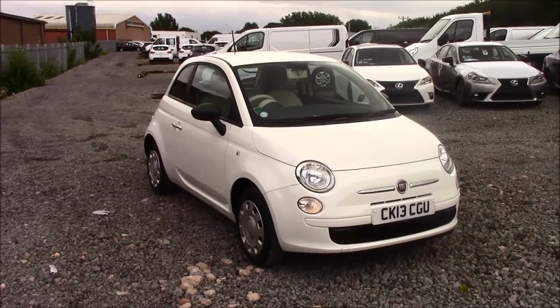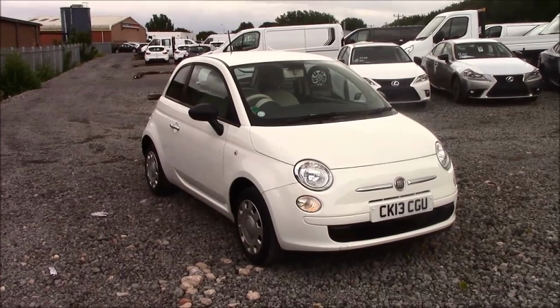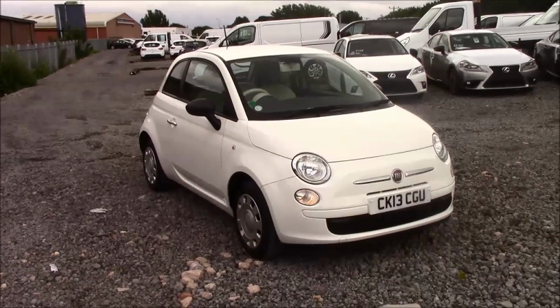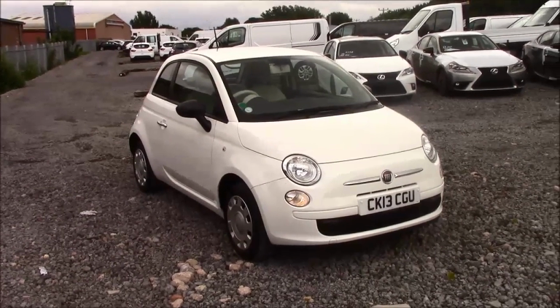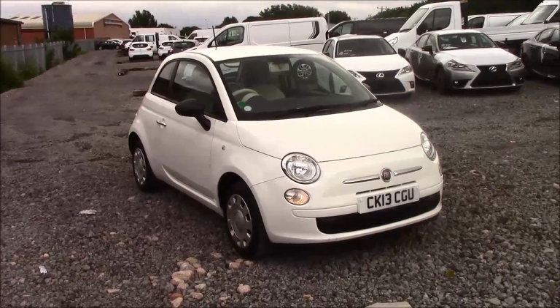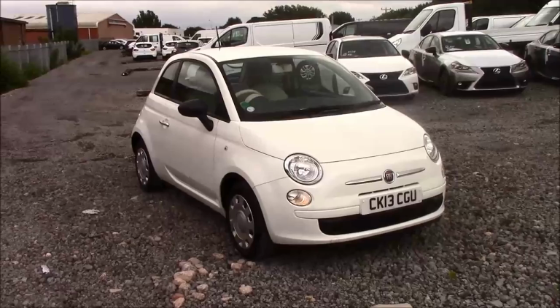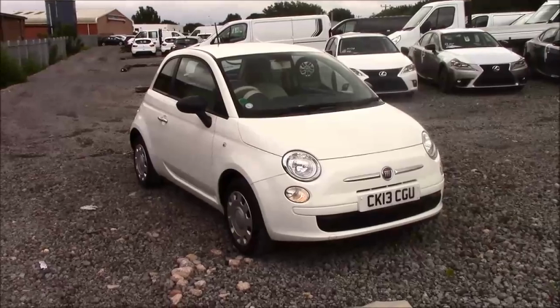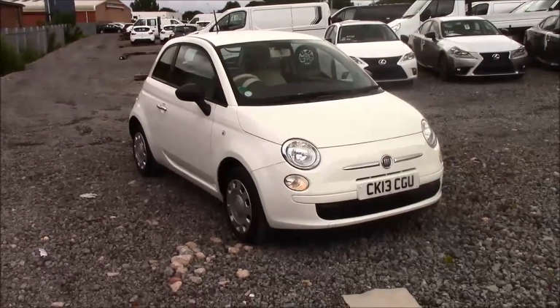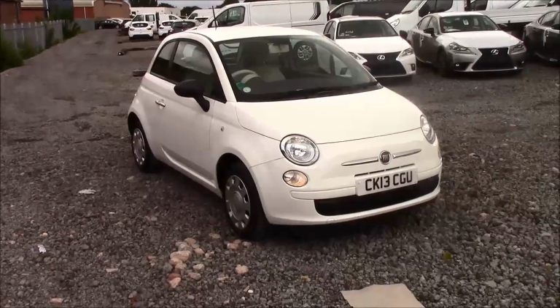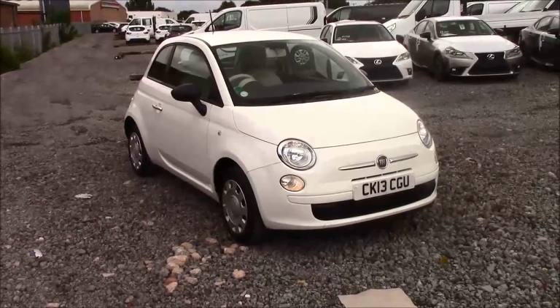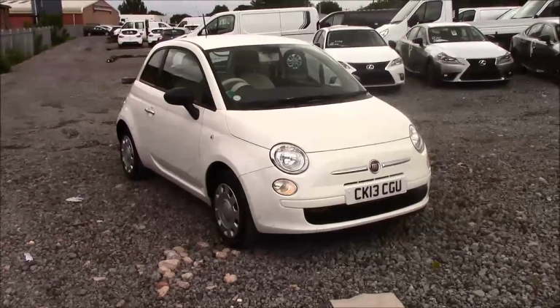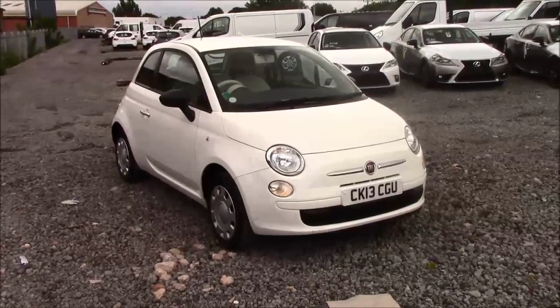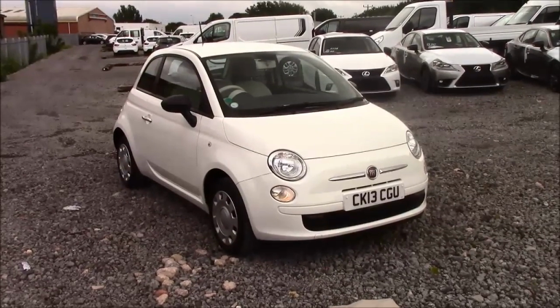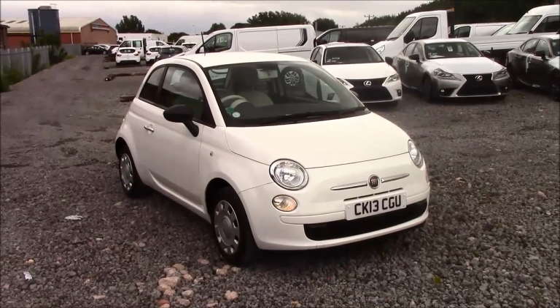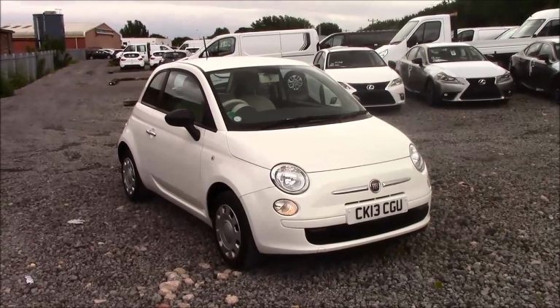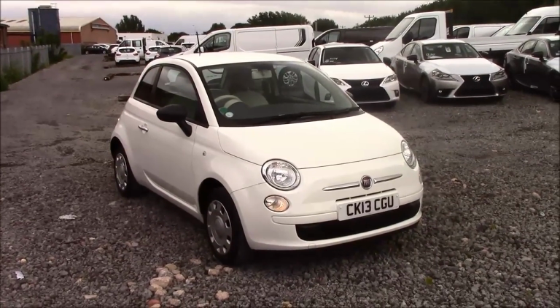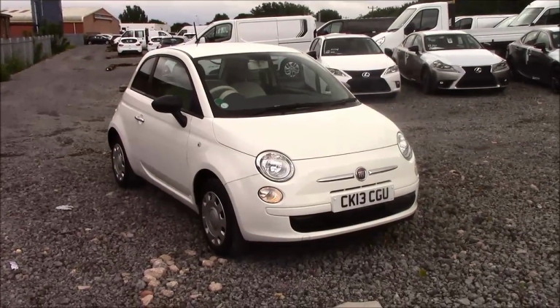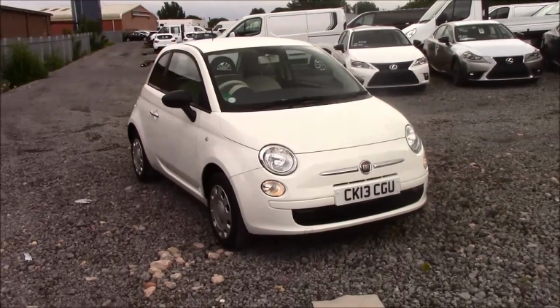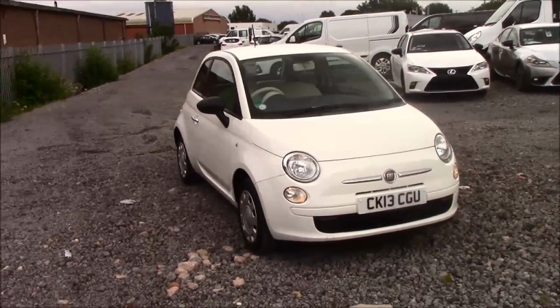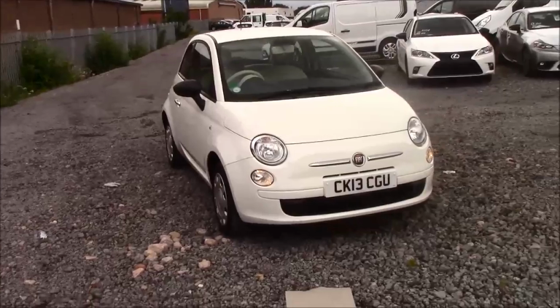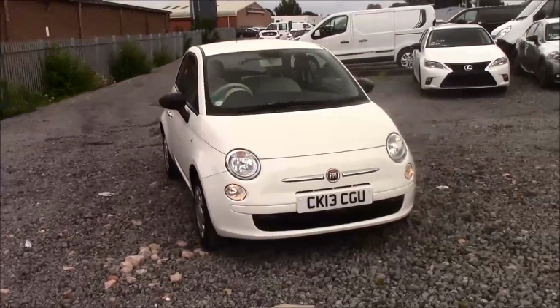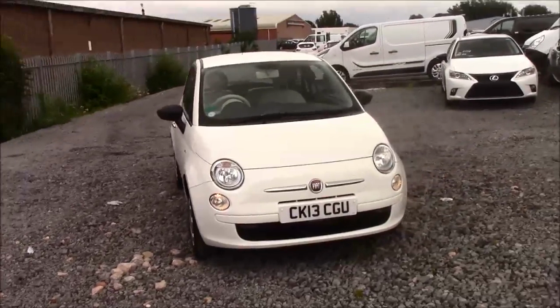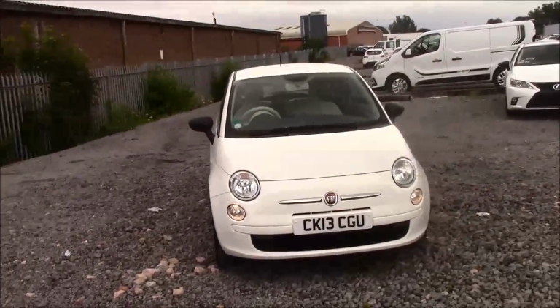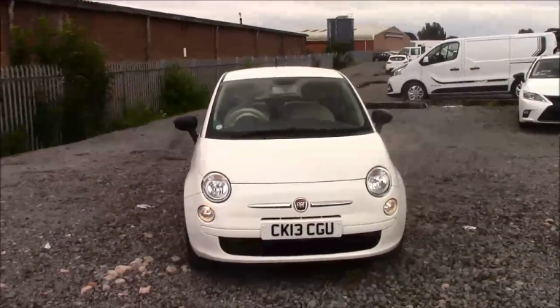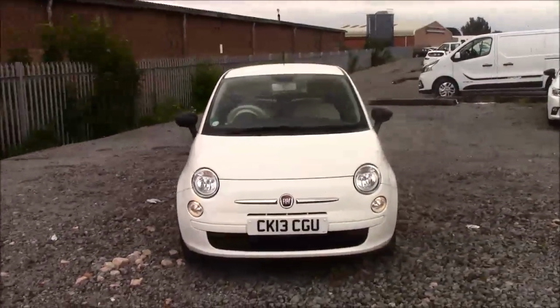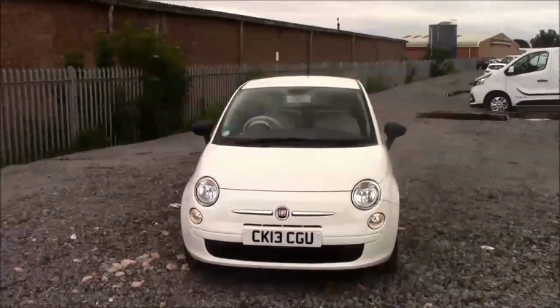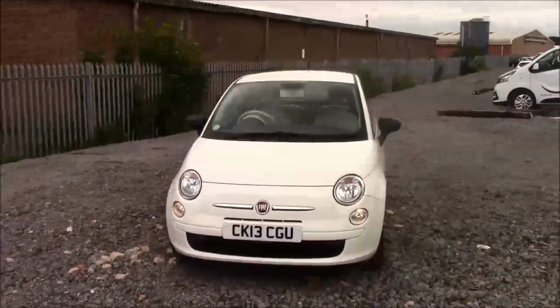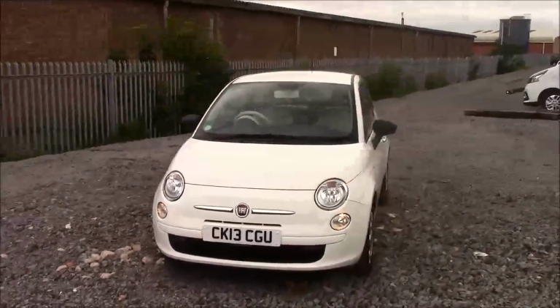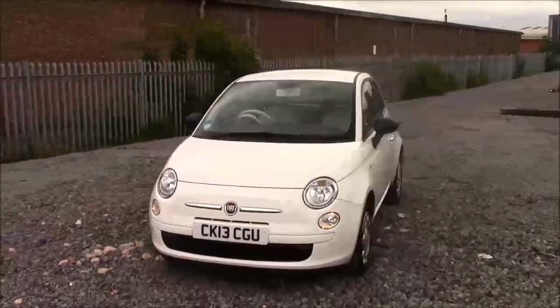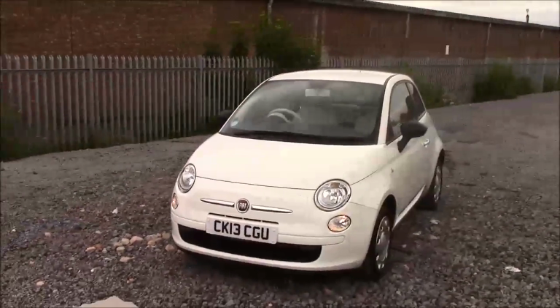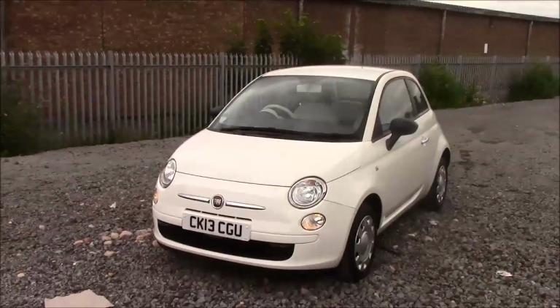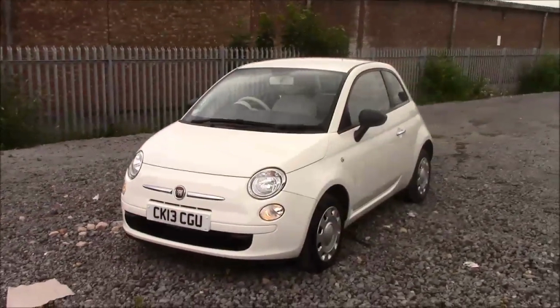Welcome to Wessex Garages here in Penarth Road in Cardiff. Today we have for you a Fiat 500 Pop. This car comes in white and has a petrol manual. I'm going to be giving you a tour of this vehicle today, but for more information and further specifications on this vehicle, please don't hesitate to click on the link in the video.